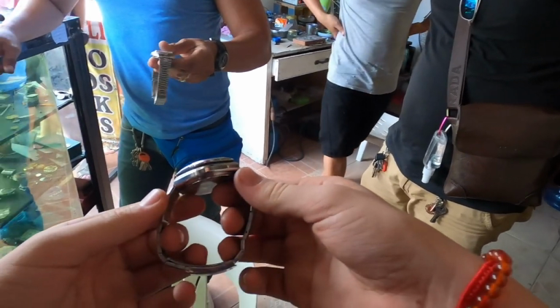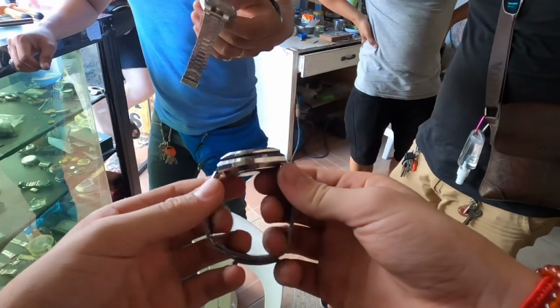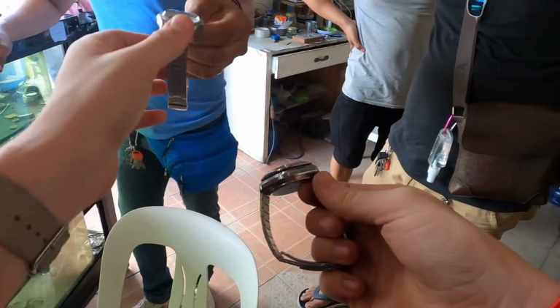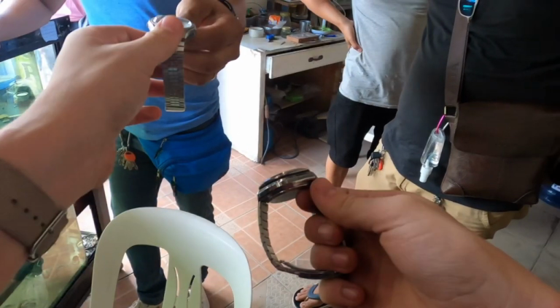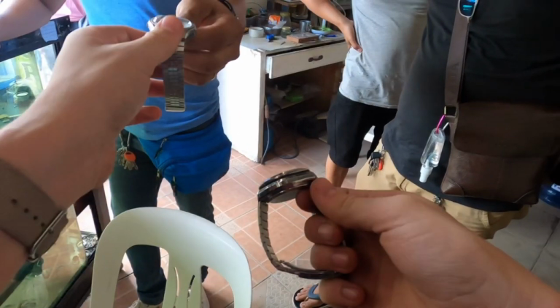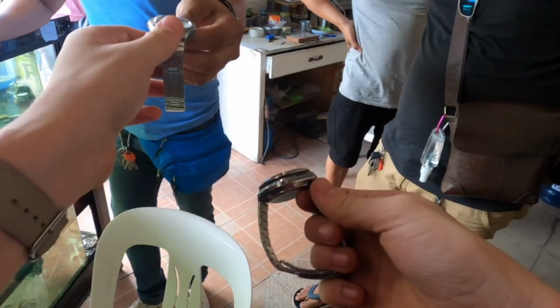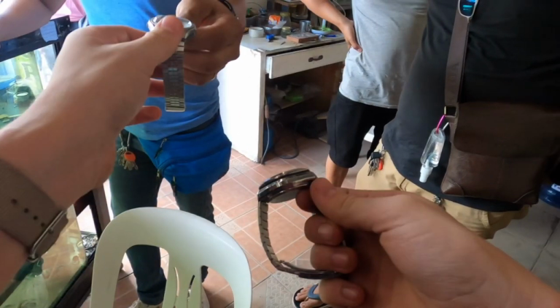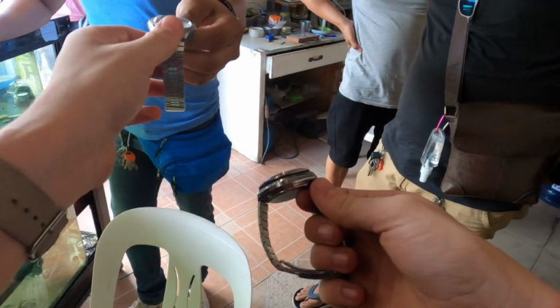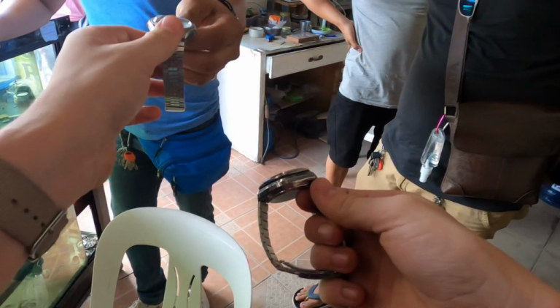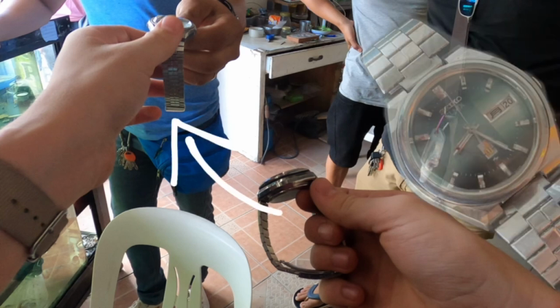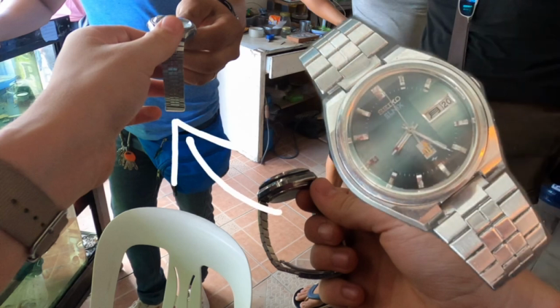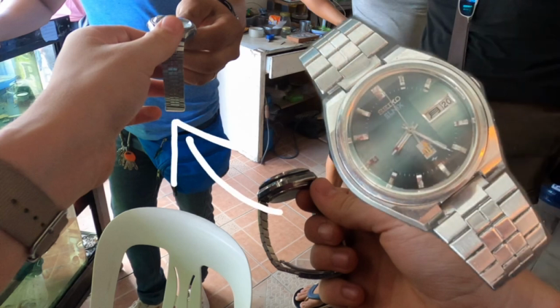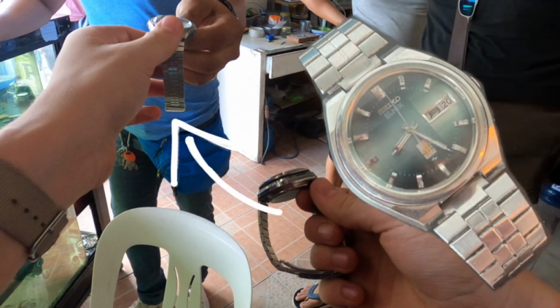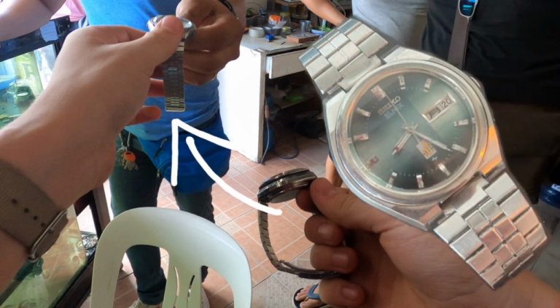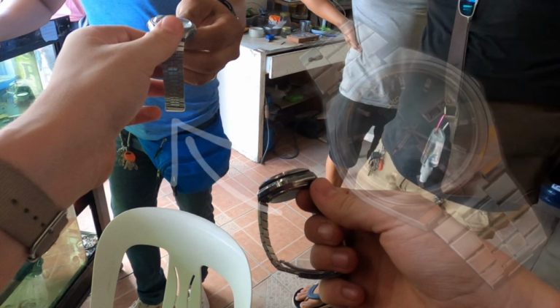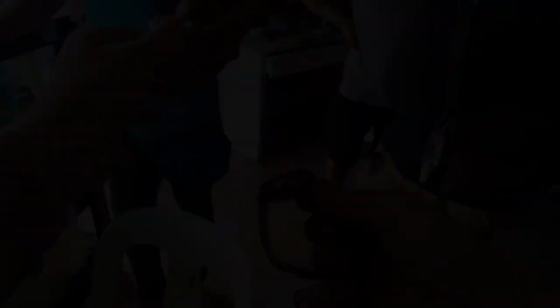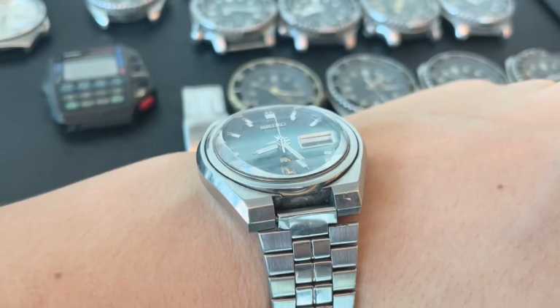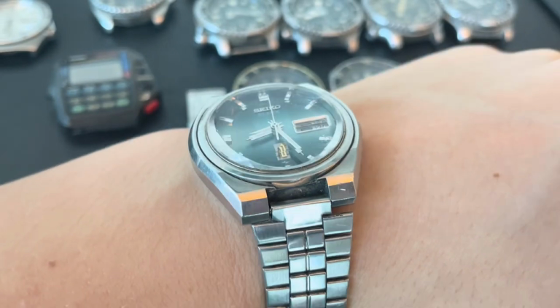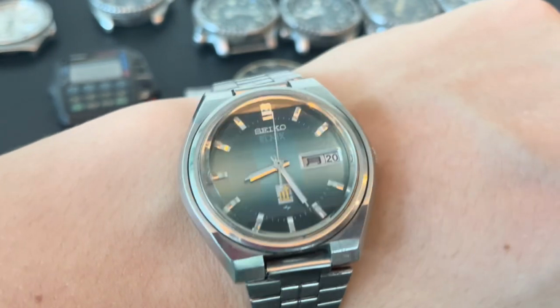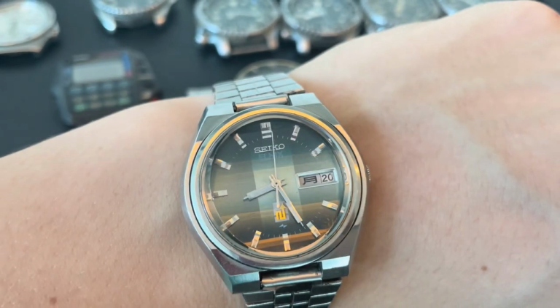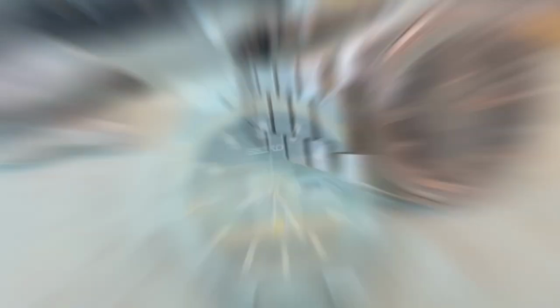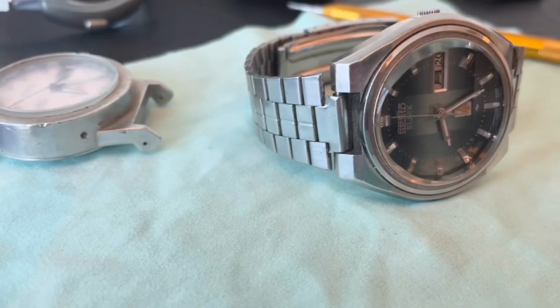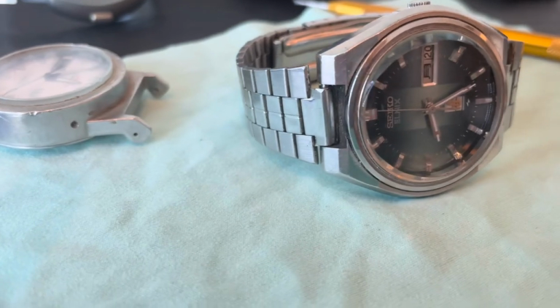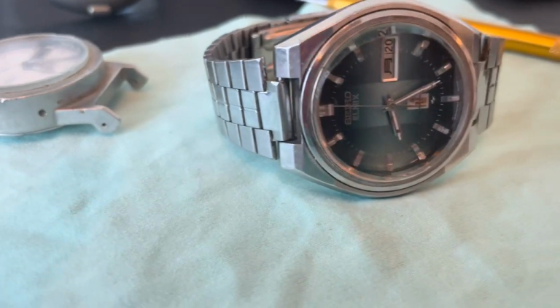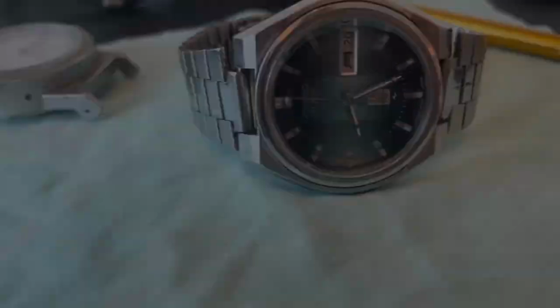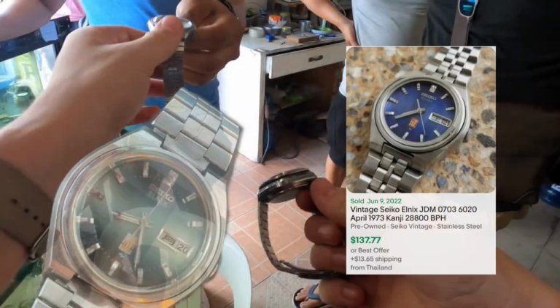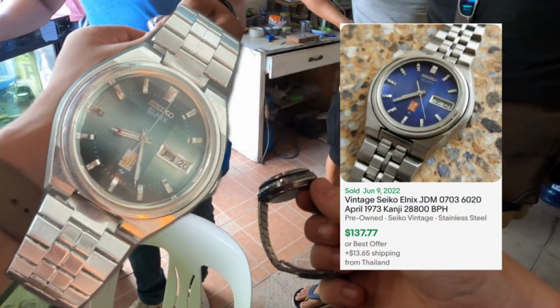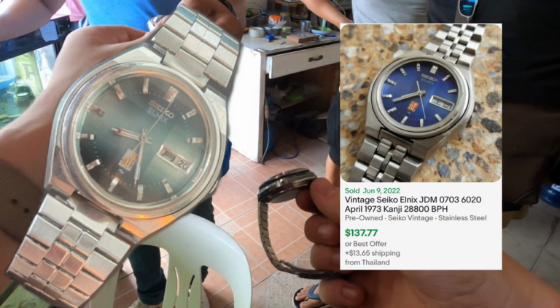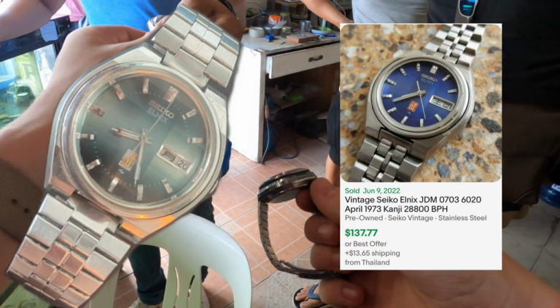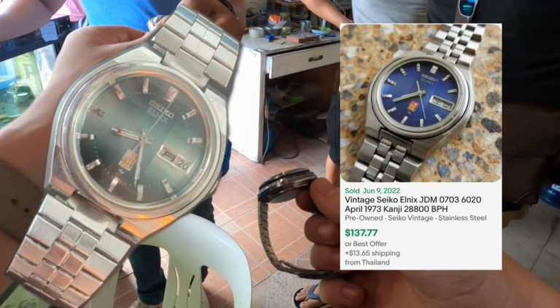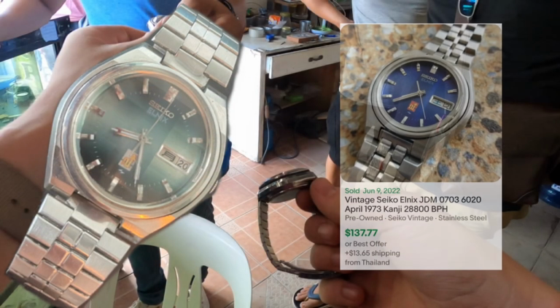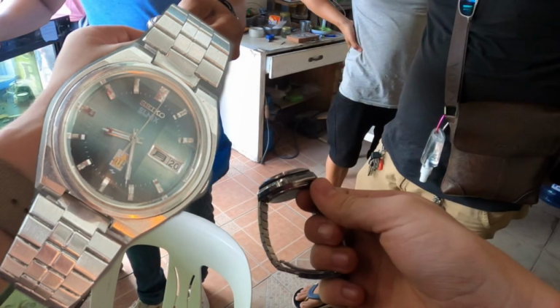Out of the 26 watches I bought, the first one was the Seiko reference number 0703-6020. The guy was asking 1,500 pesos, roughly 25 US dollars. These go anywhere from 50 up to 130 bucks depending on condition, and it's running a quartz movement.